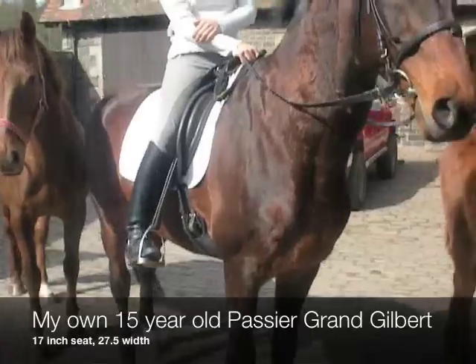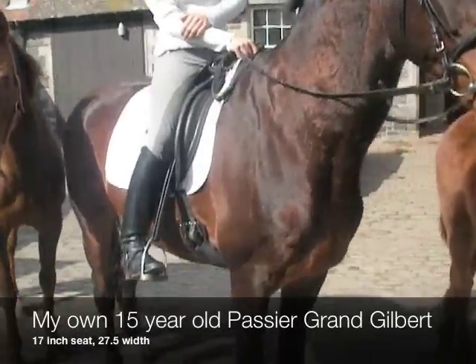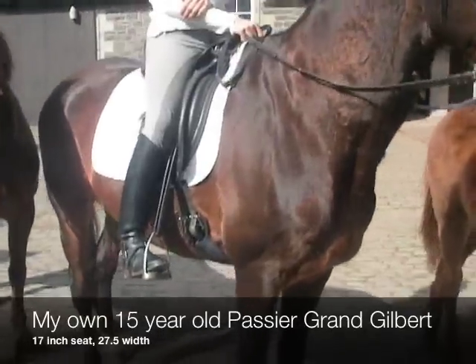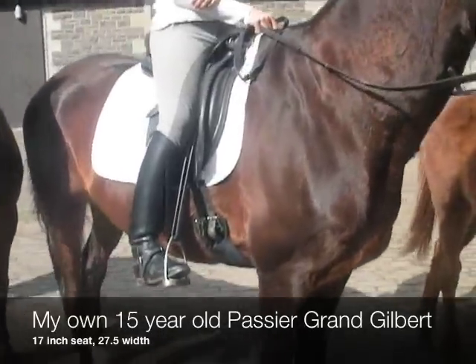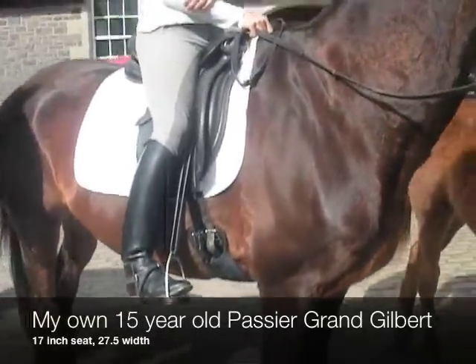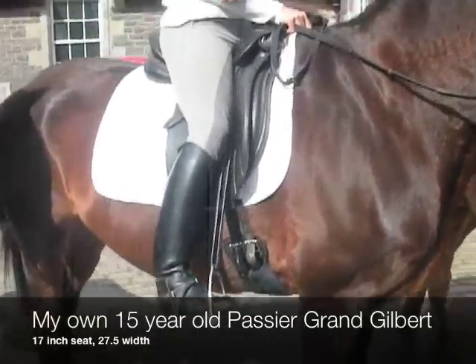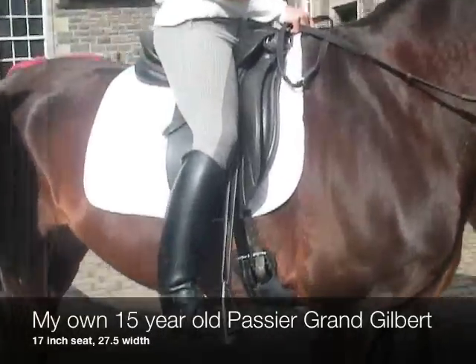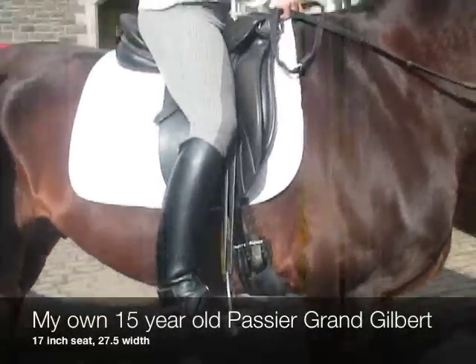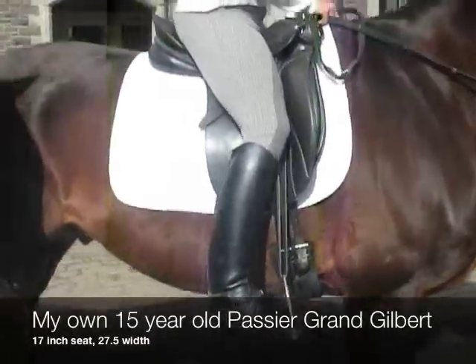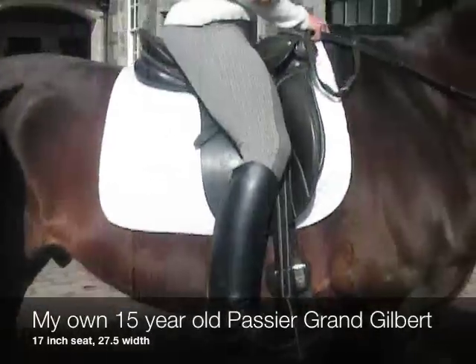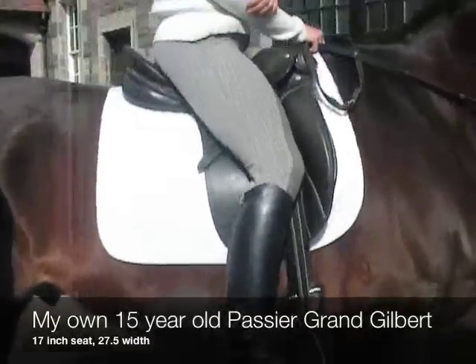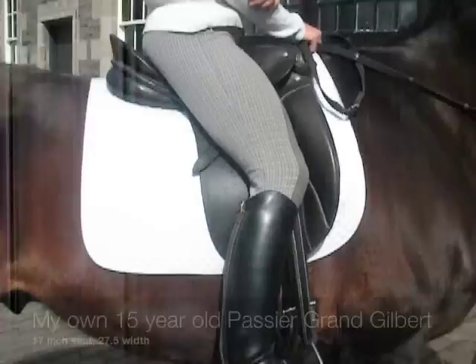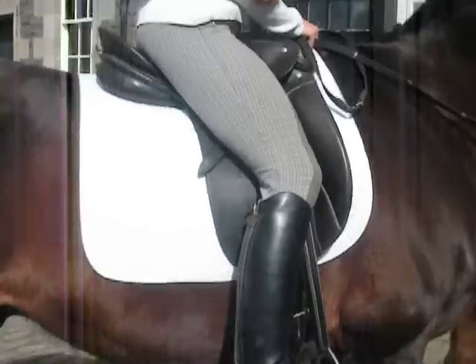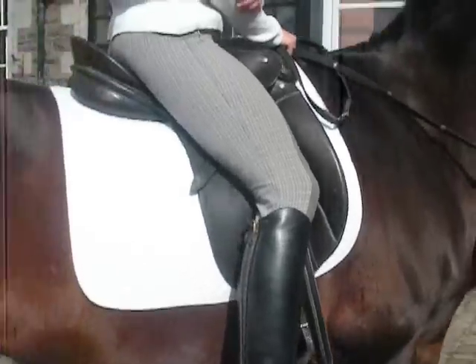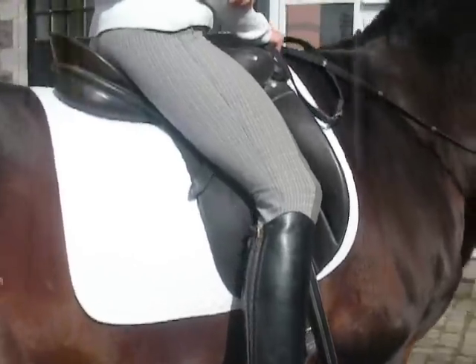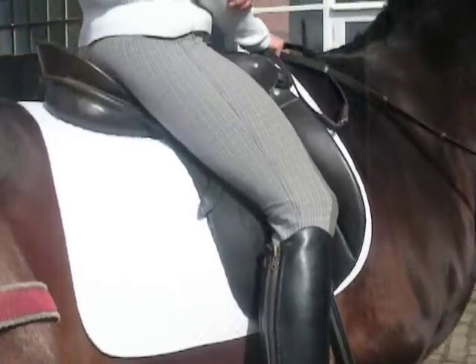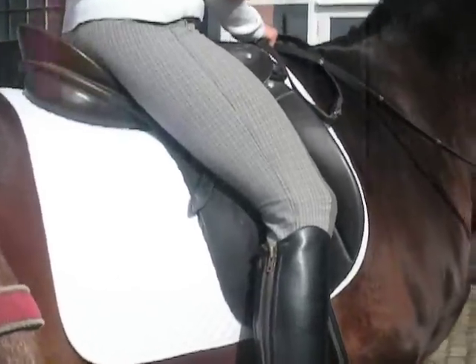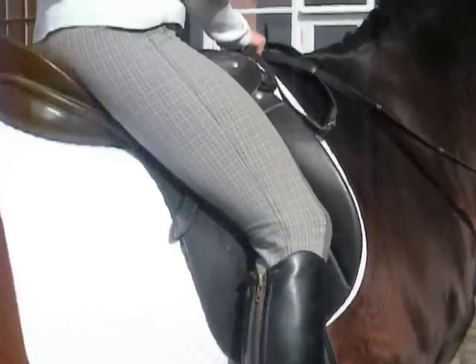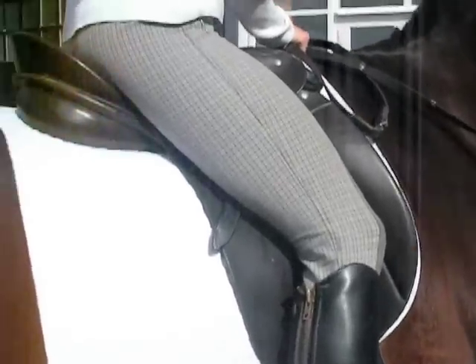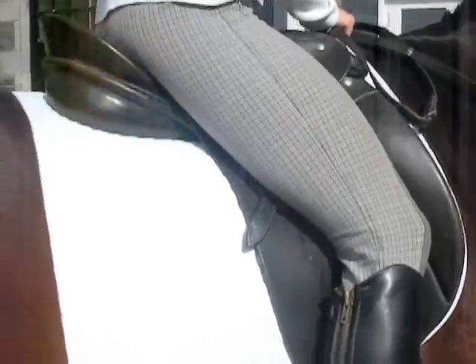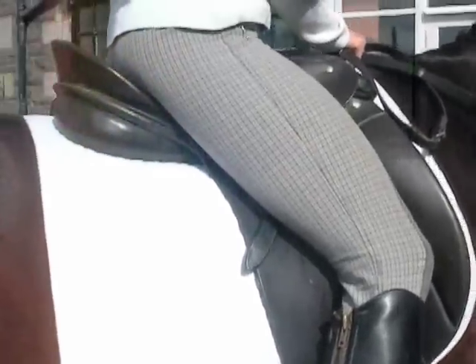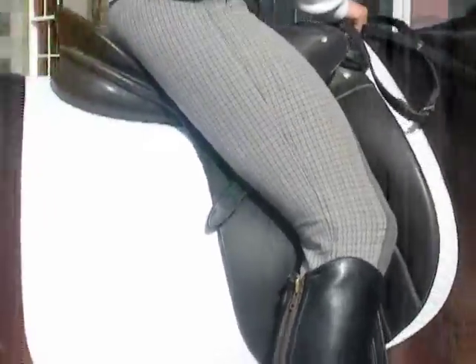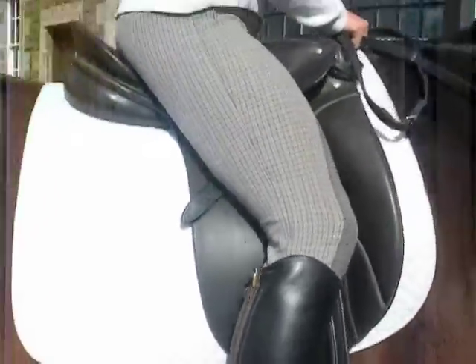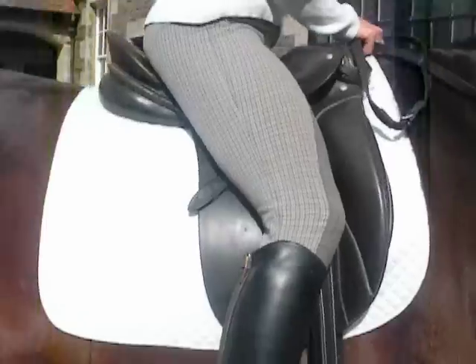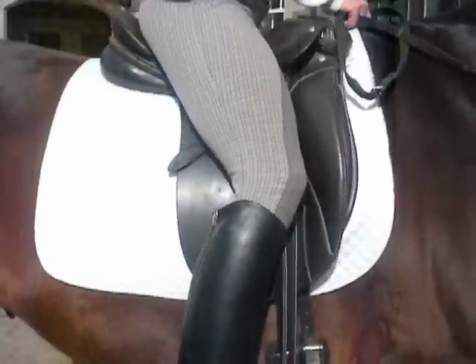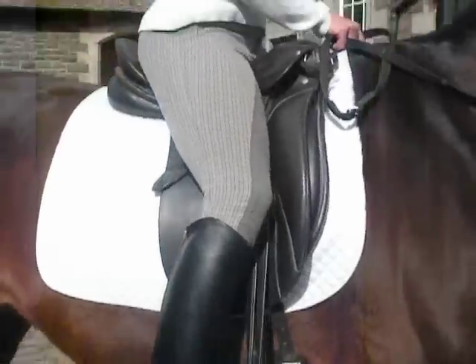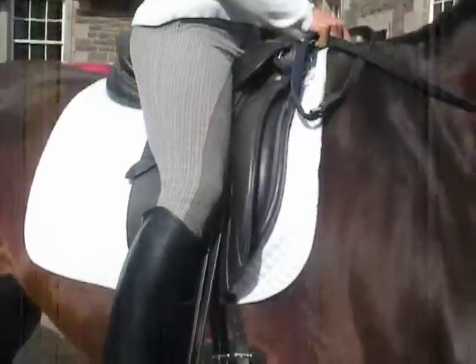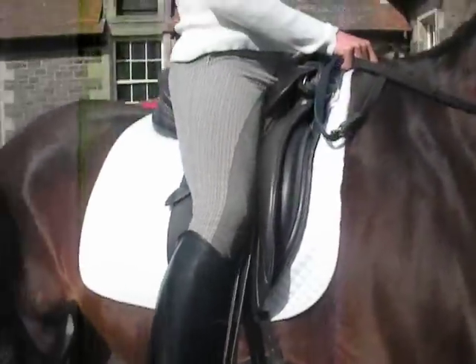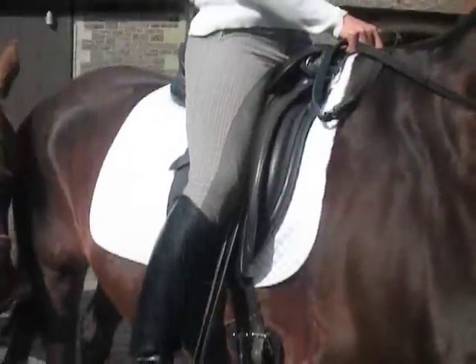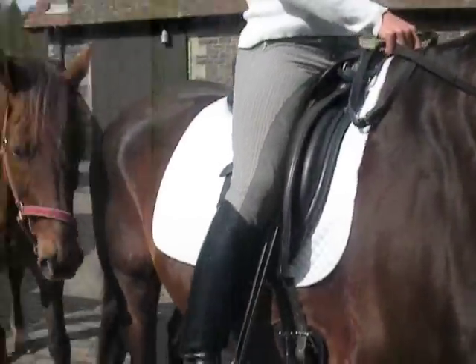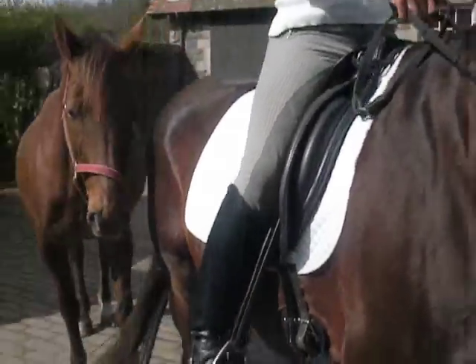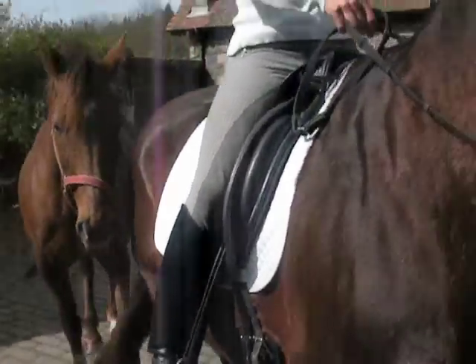This saddle here is a 15-year-old Grand Gilbert Passier saddle. It's a 17-inch — a perfect fit for me, as it allows enough space behind my bum and also allows the four-finger width below my knee.